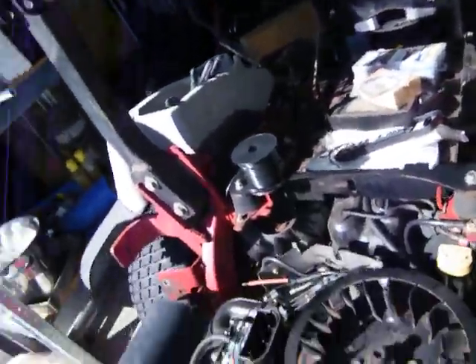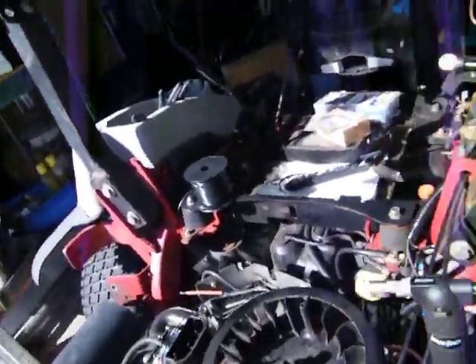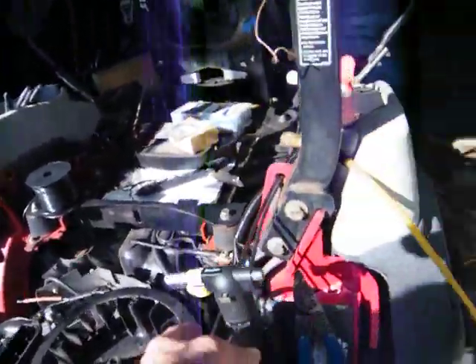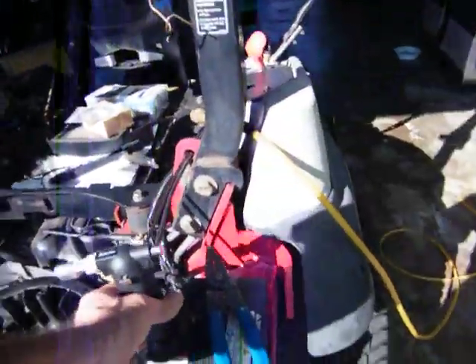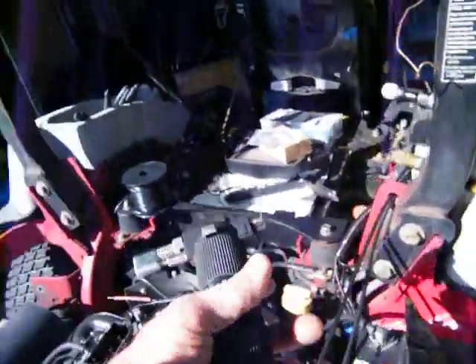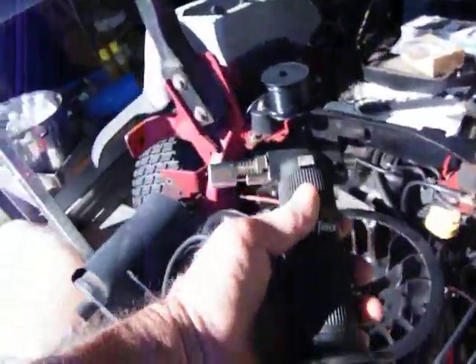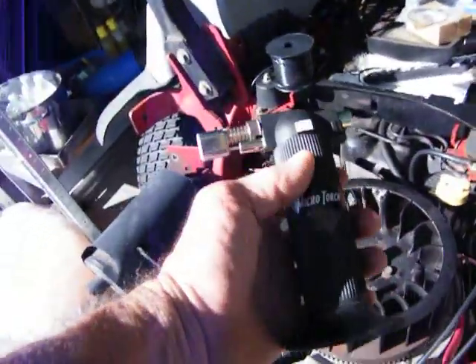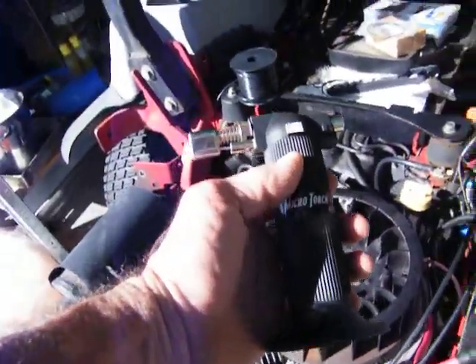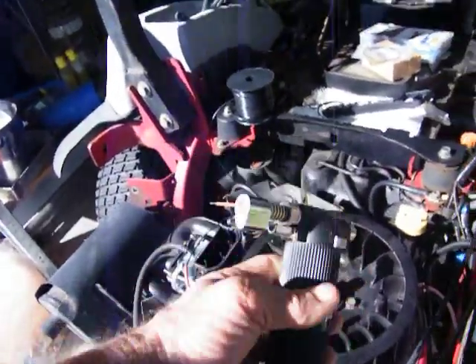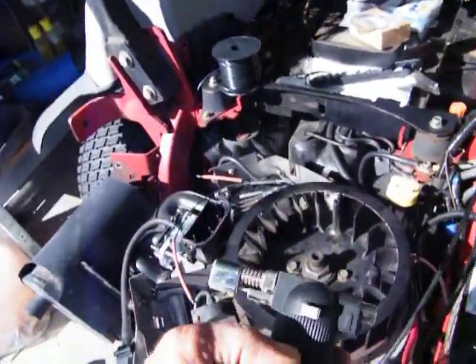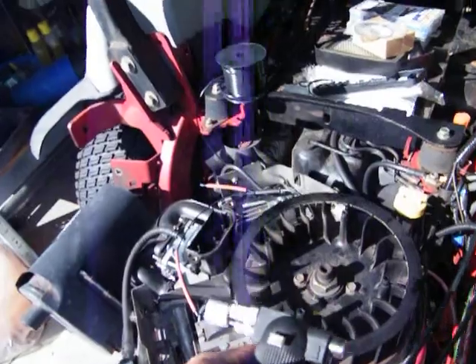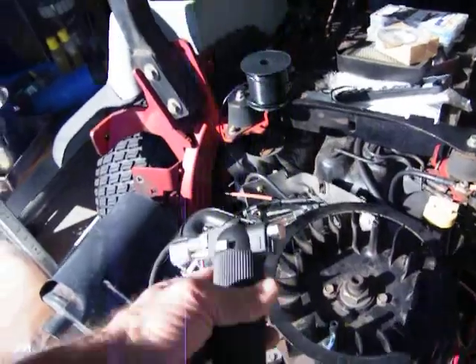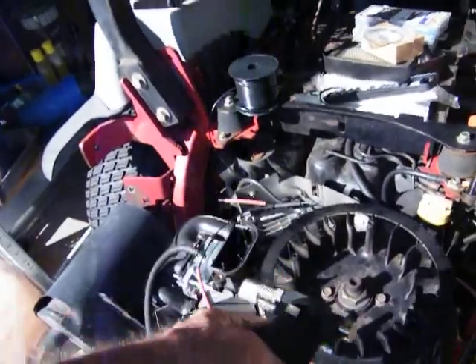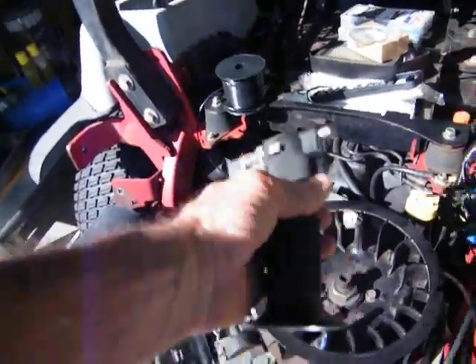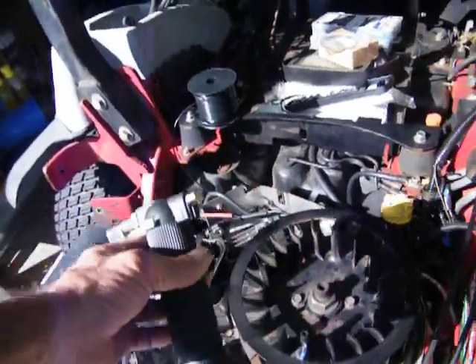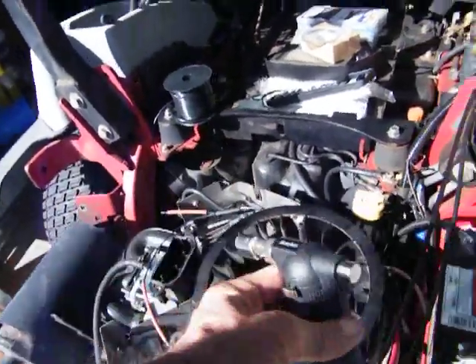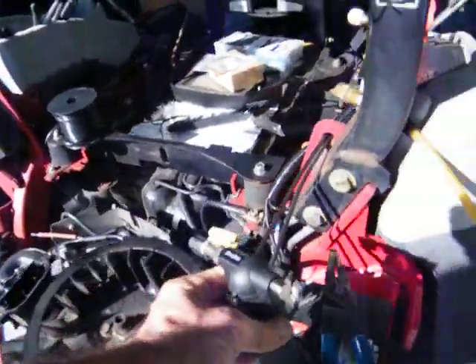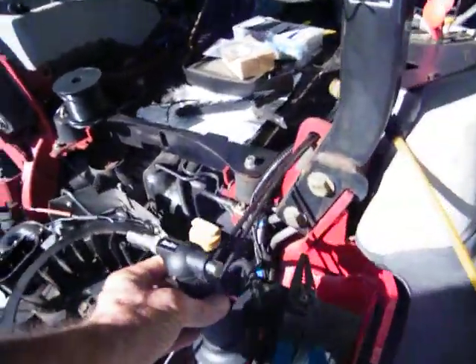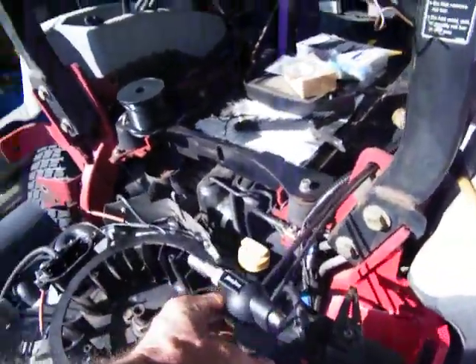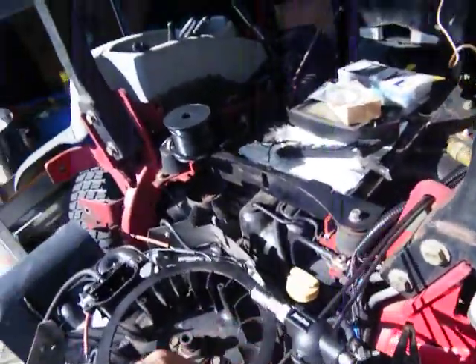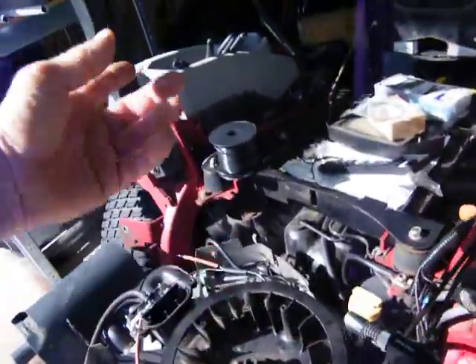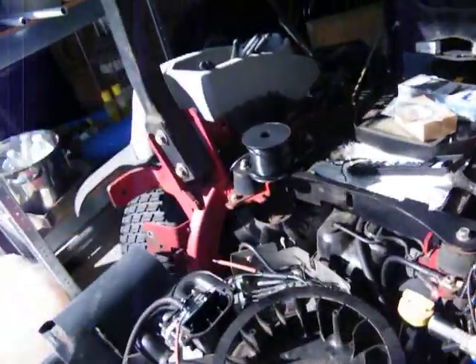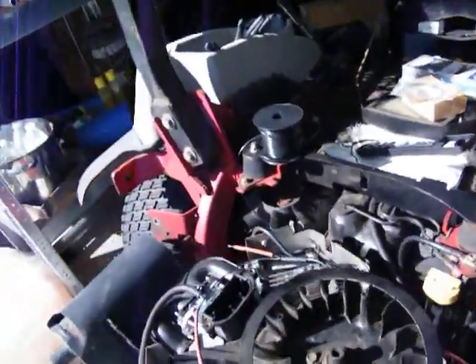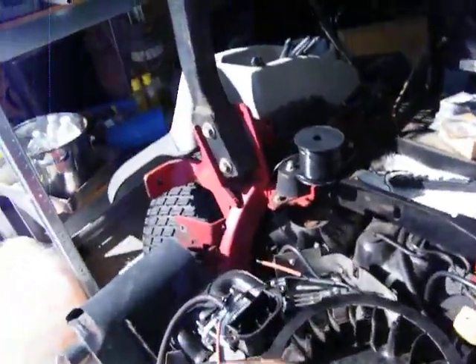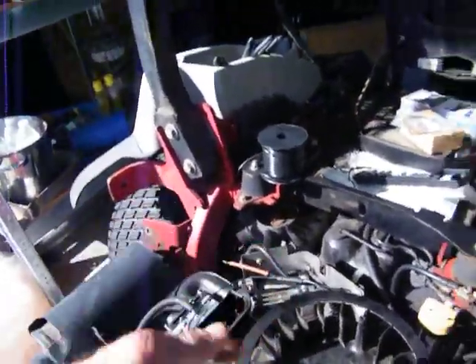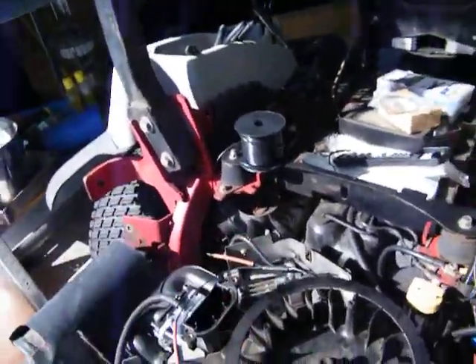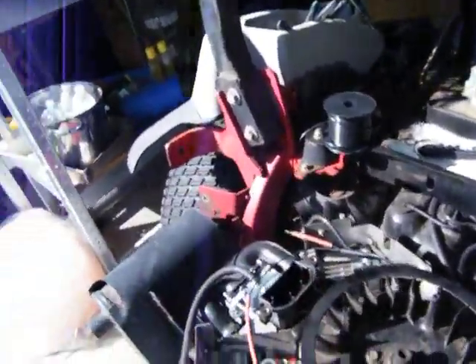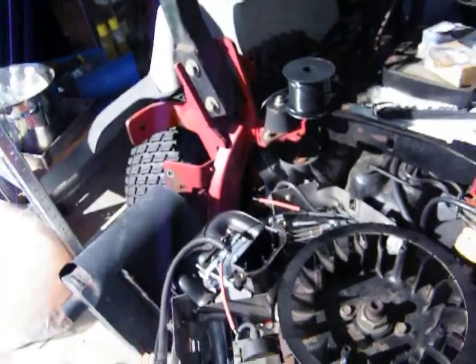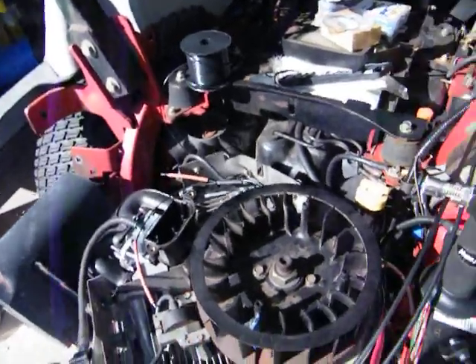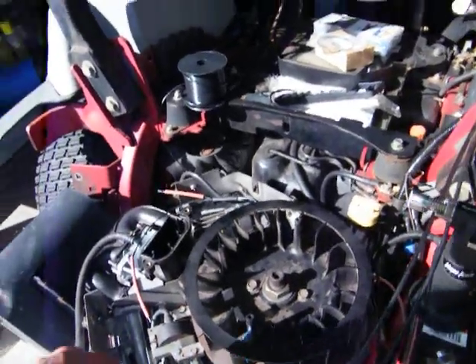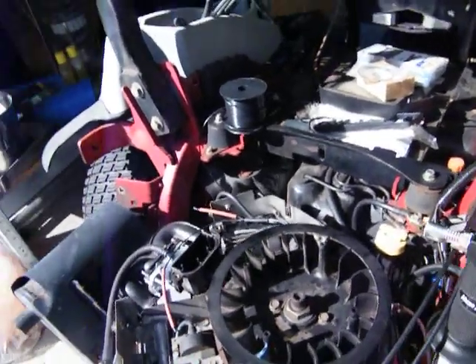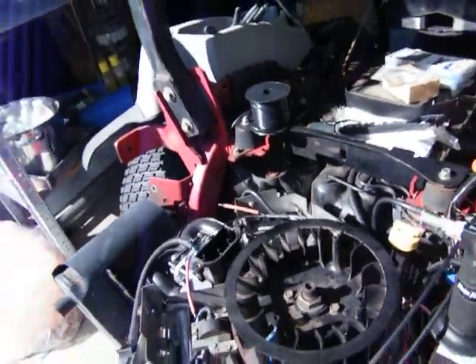I'm fixing to heat shrink it, run it down, and then put it back together. Put the blades on it — well, I'll crank it up first and check to make sure I've got my shit together.